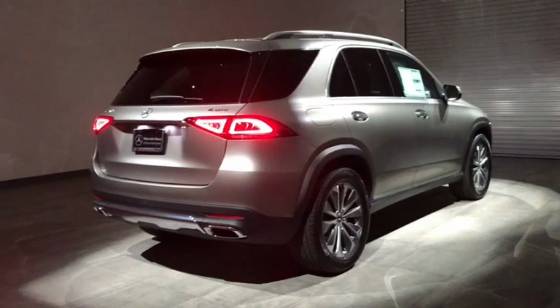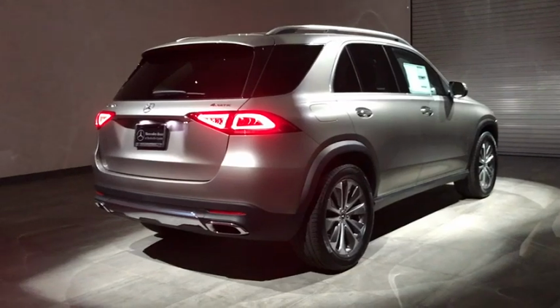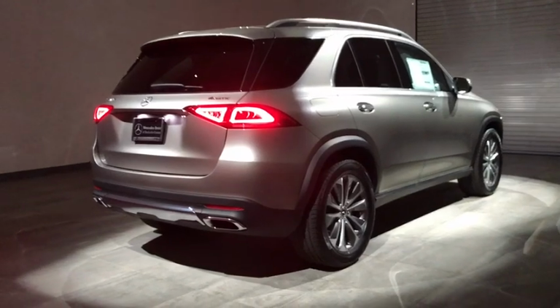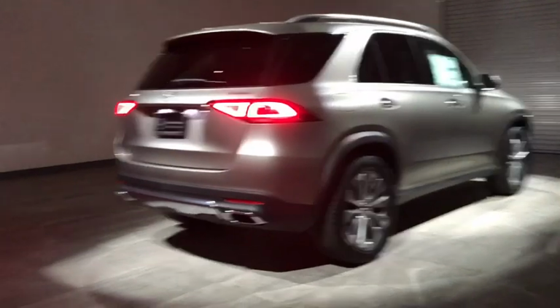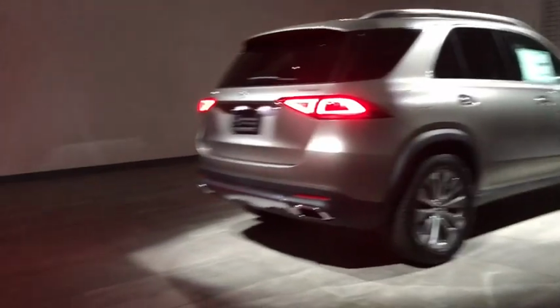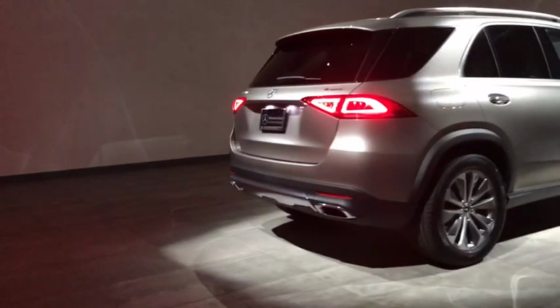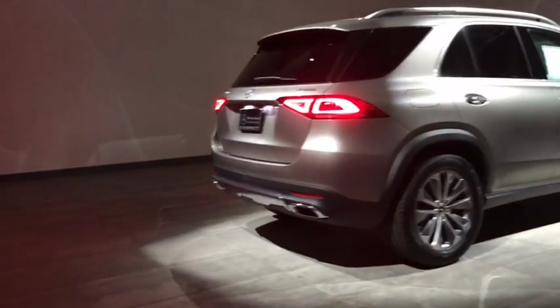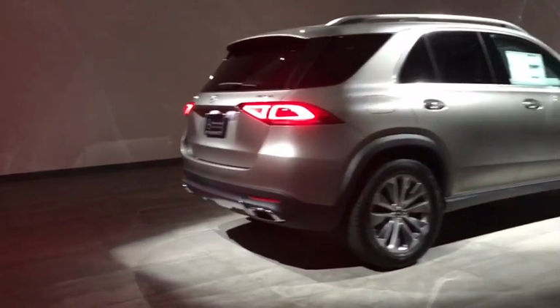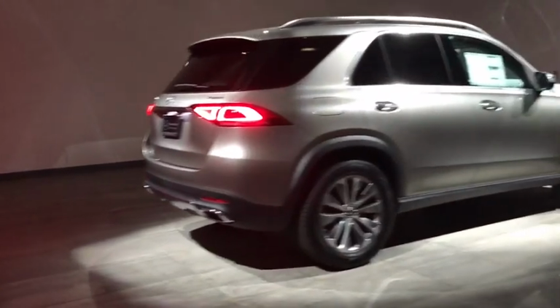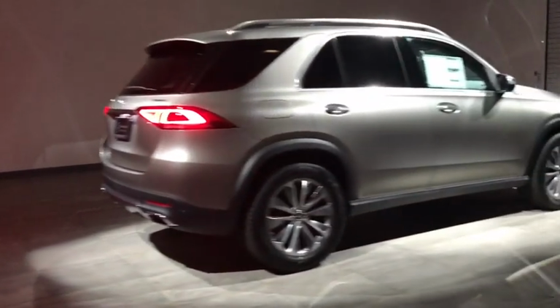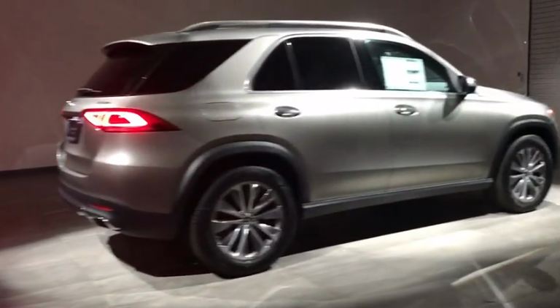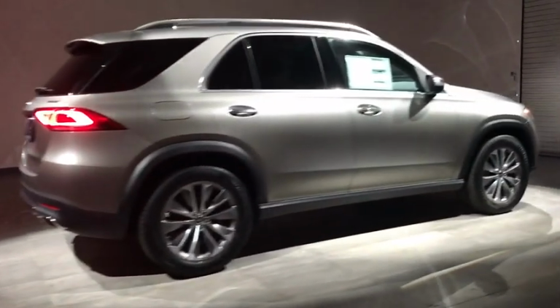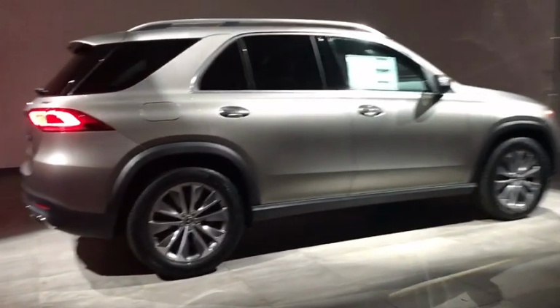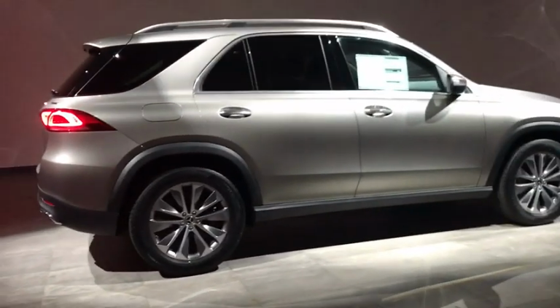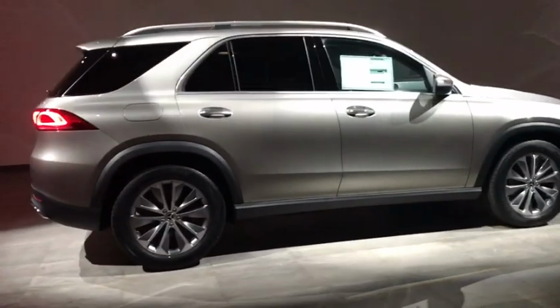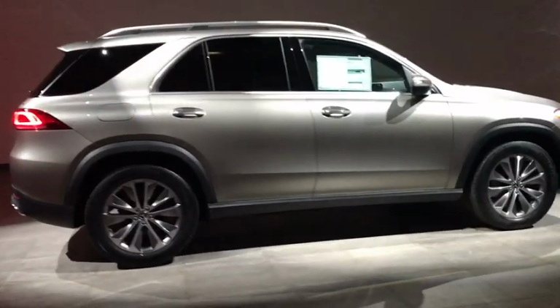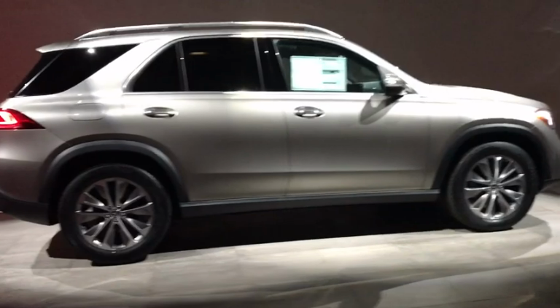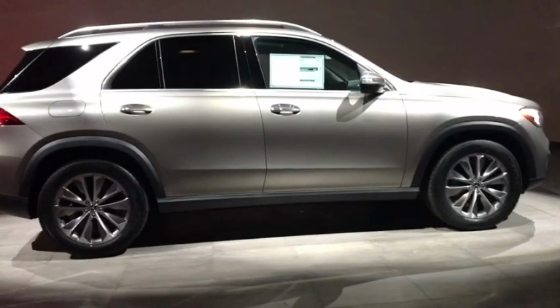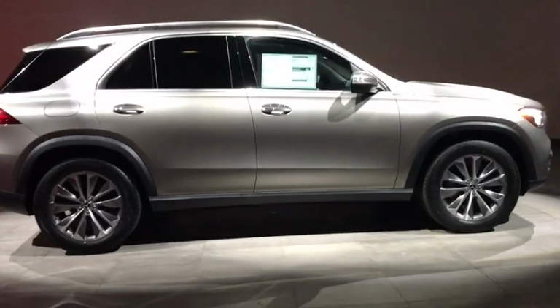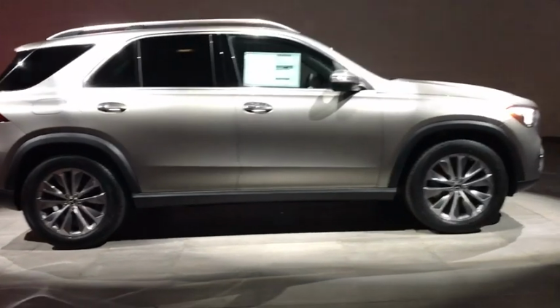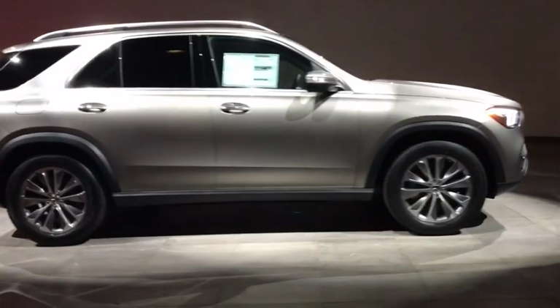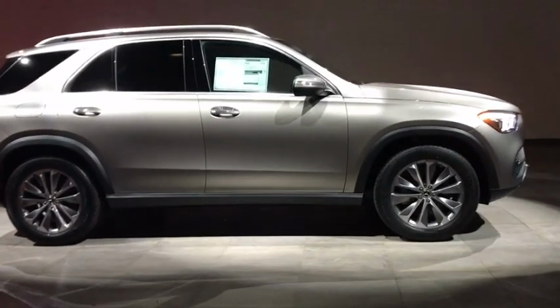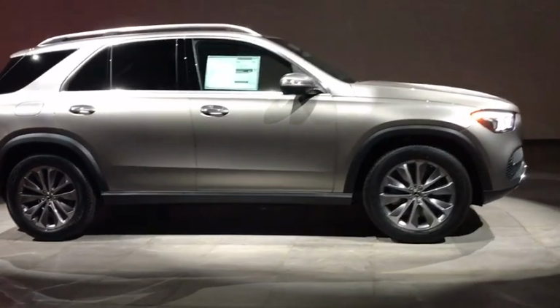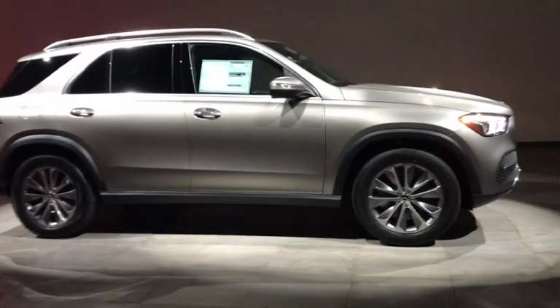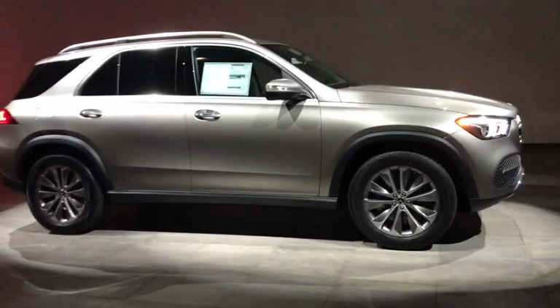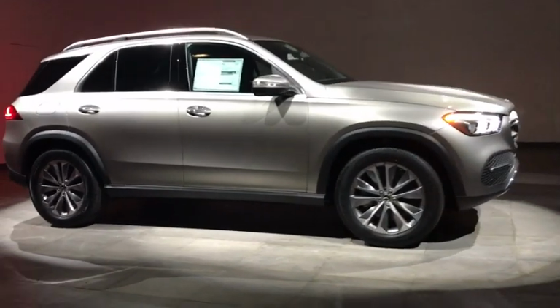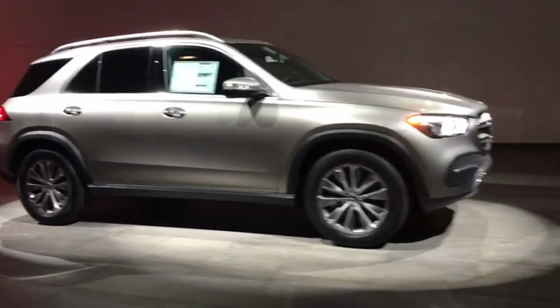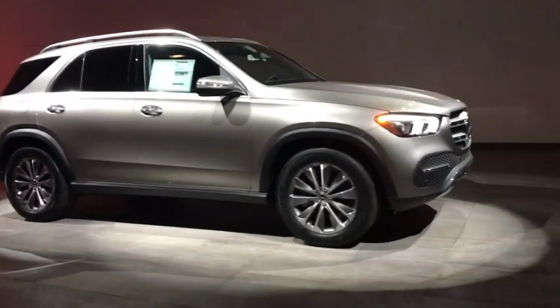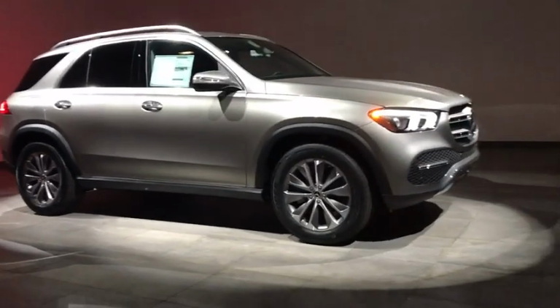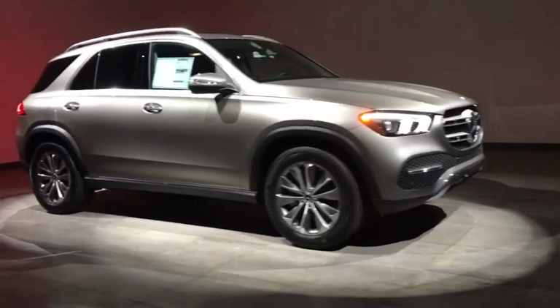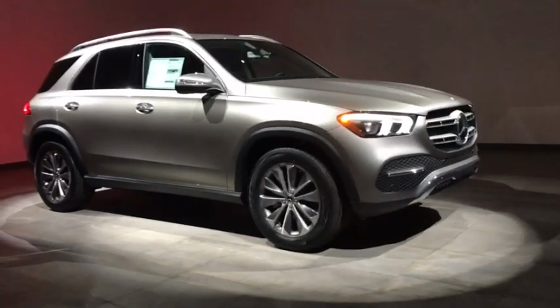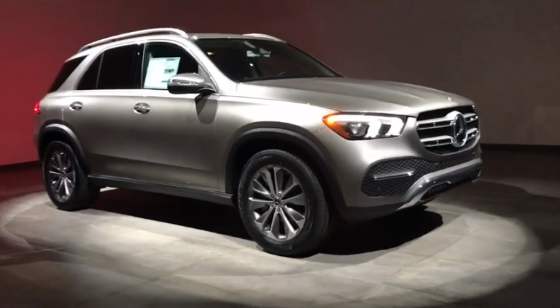The 2020 Mercedes GLE. The GLE comes with the full Mercedes luxury experience. It combines the sports sedan performance with SUV stability.